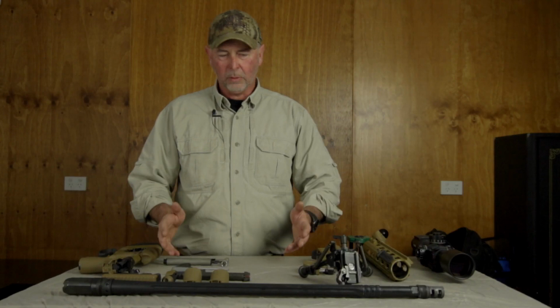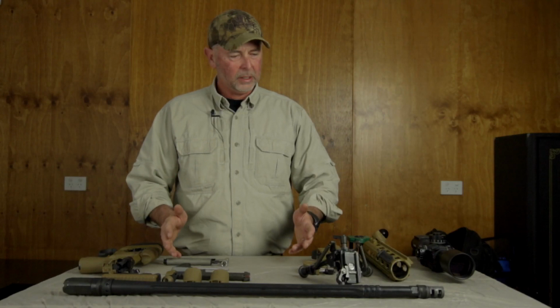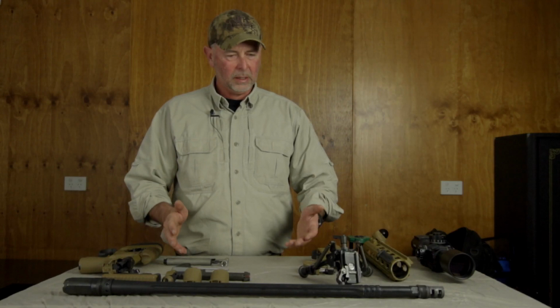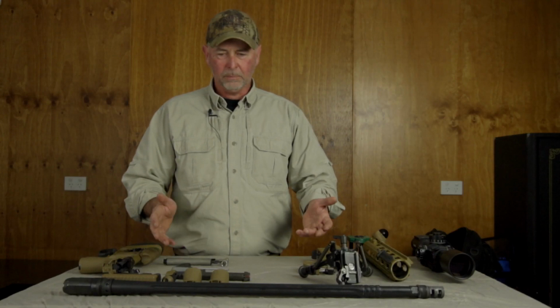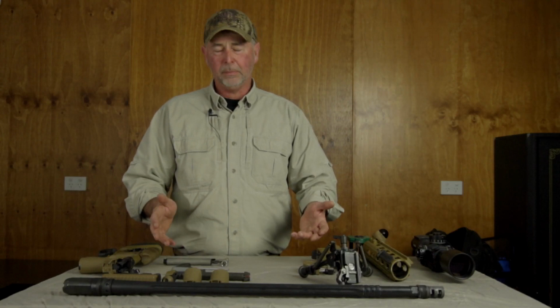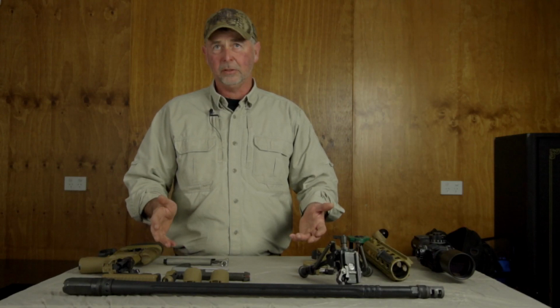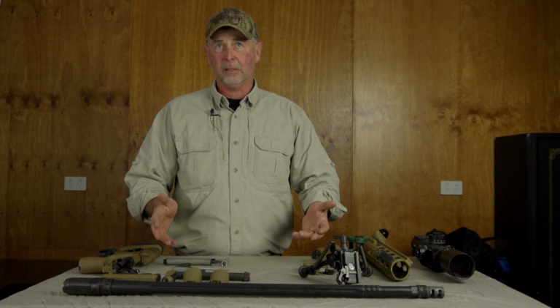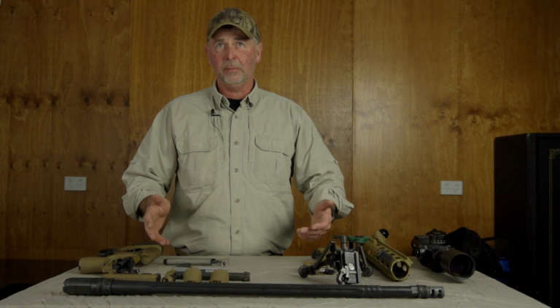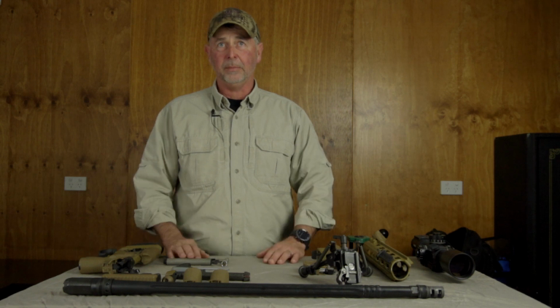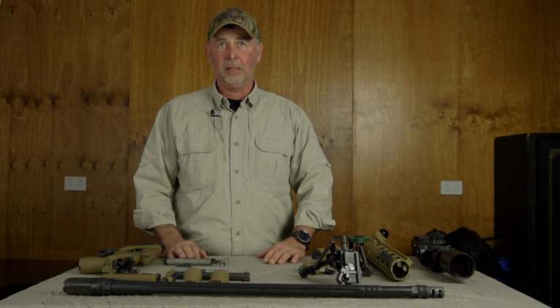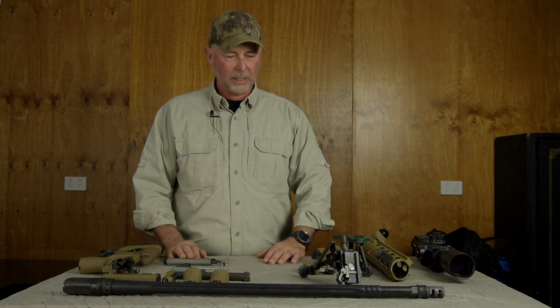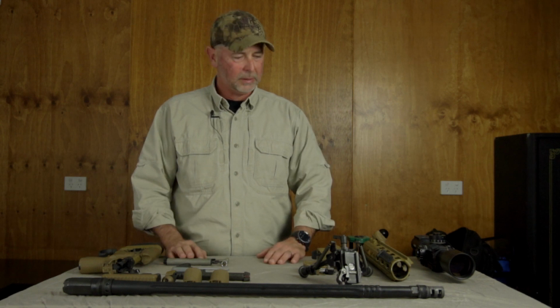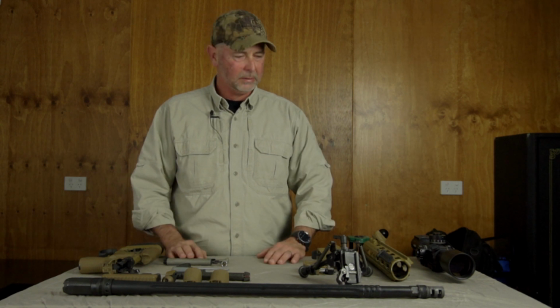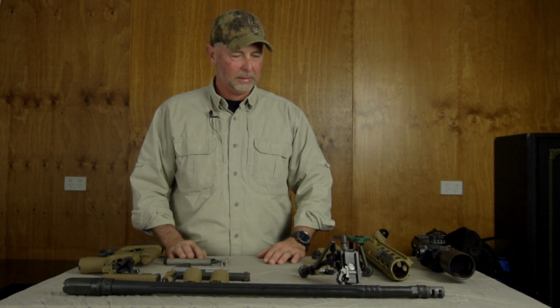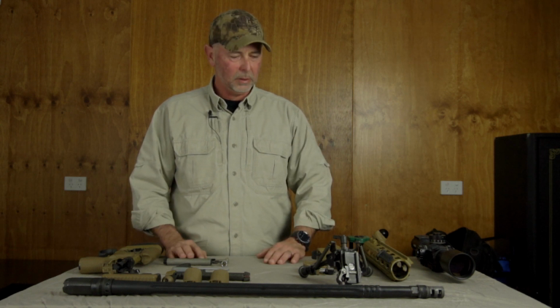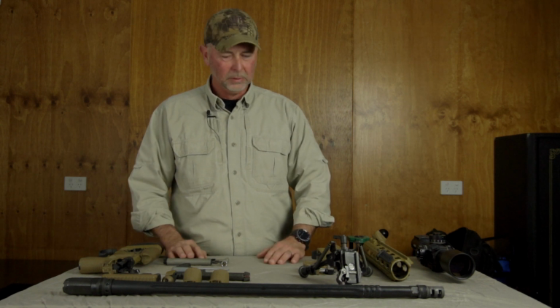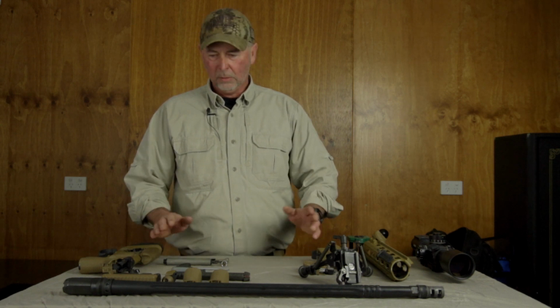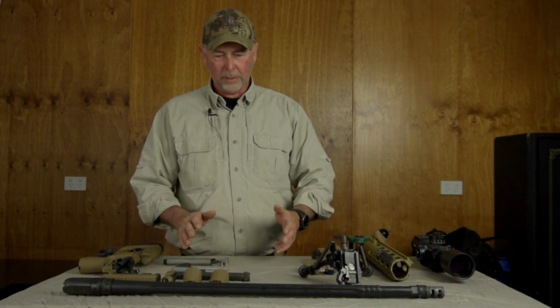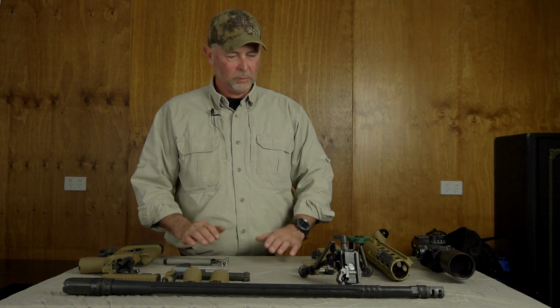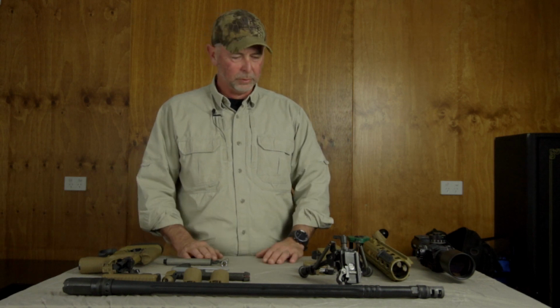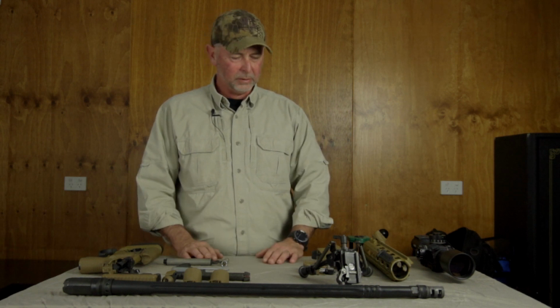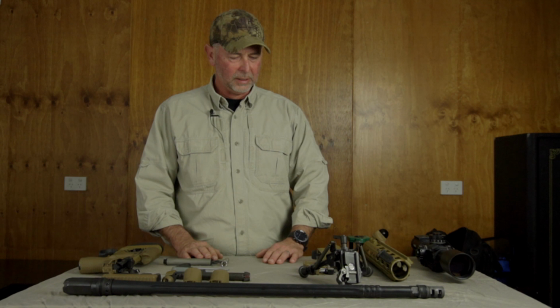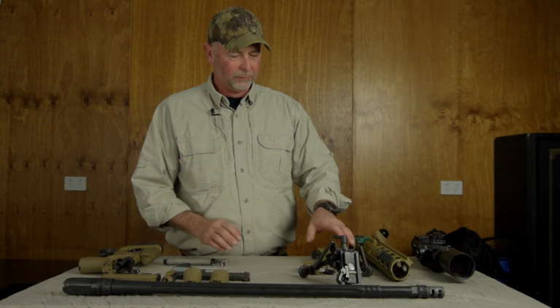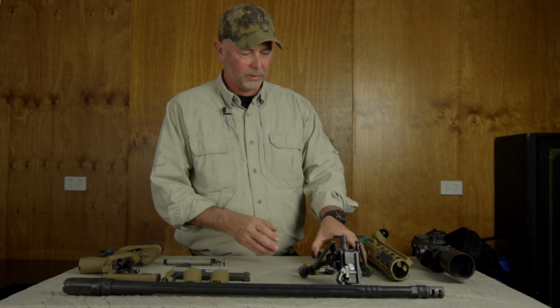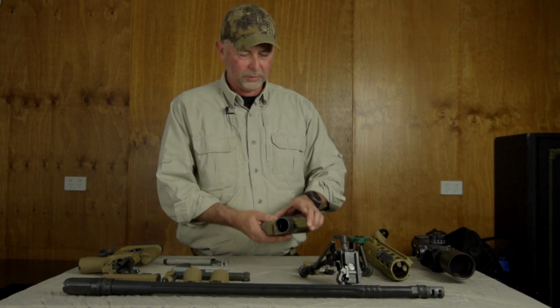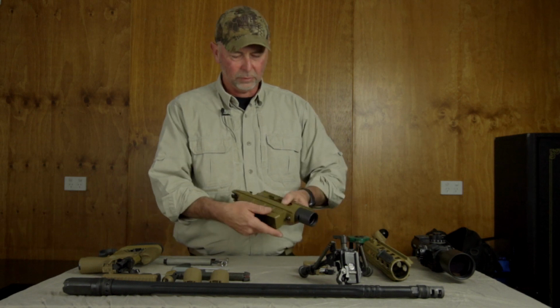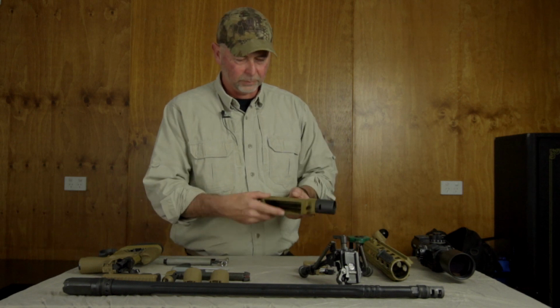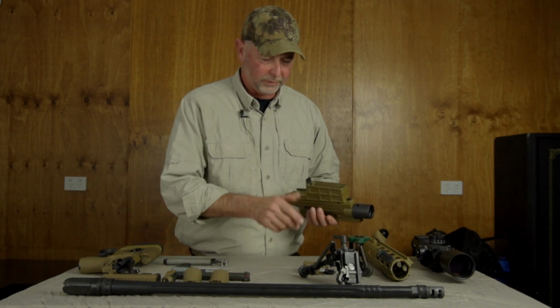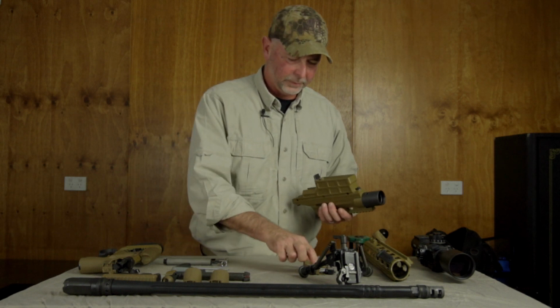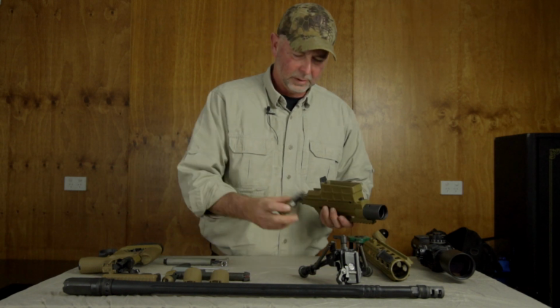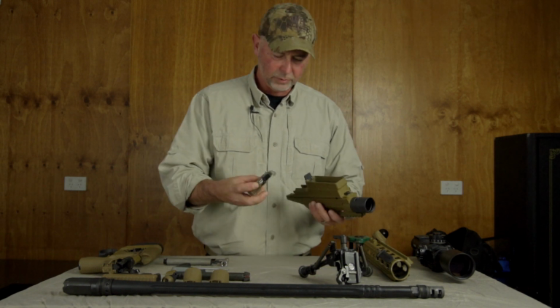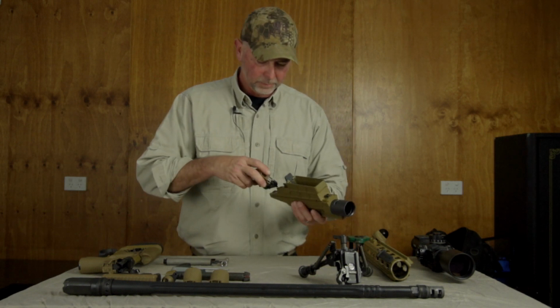What I've got here, Ben, are all the components that make up the Sako M10 rifle. We'll just put it together and you'll see how straightforward it is. First of all, the receiver and the trigger group.